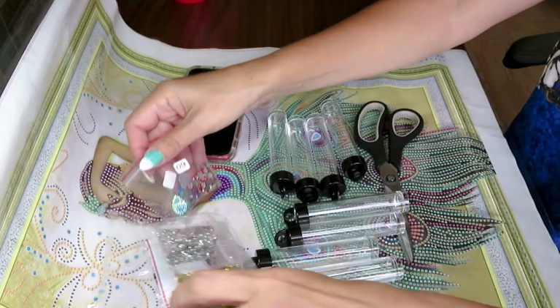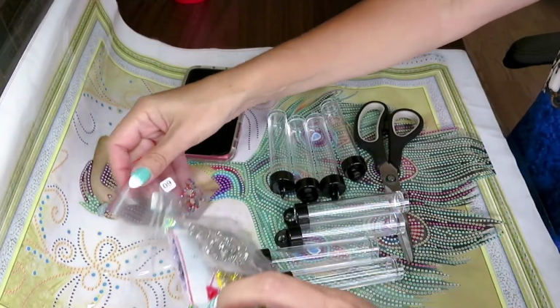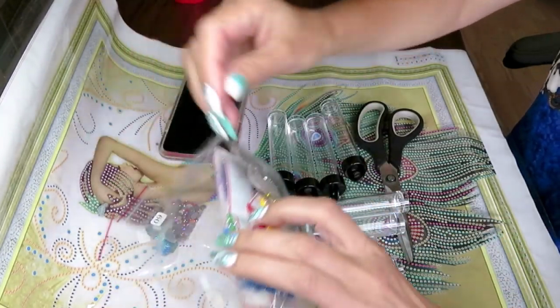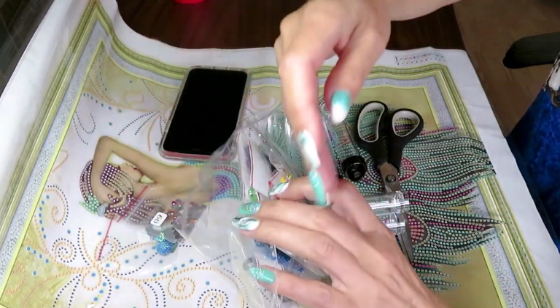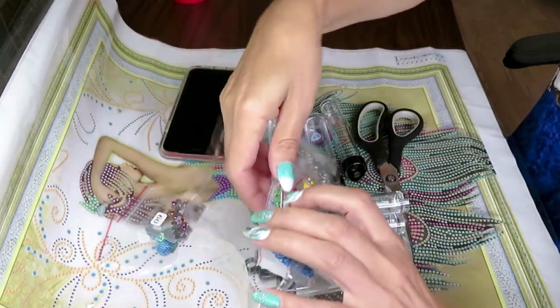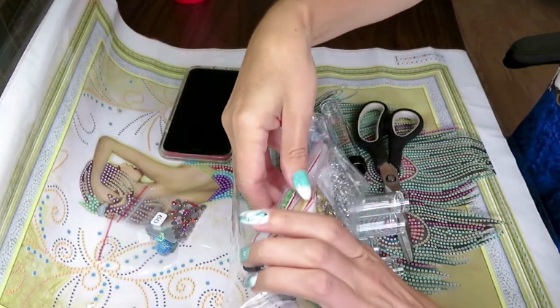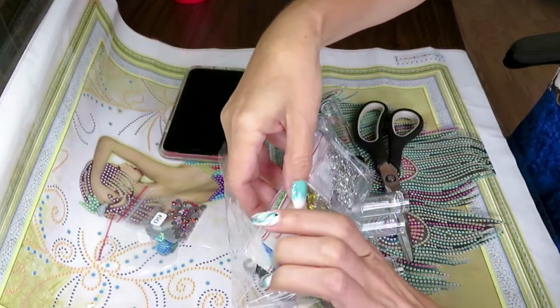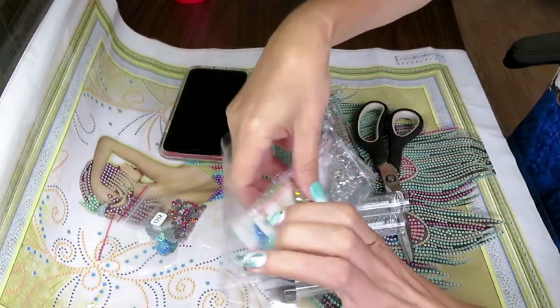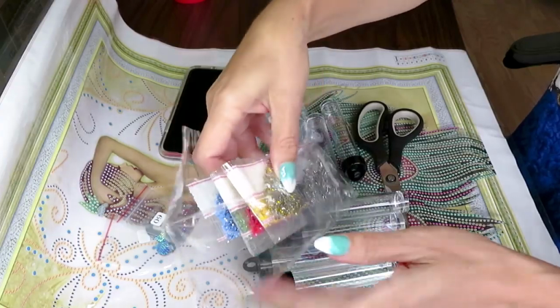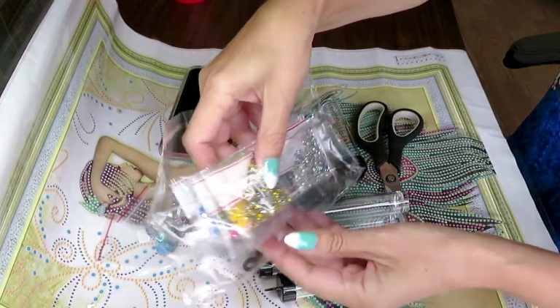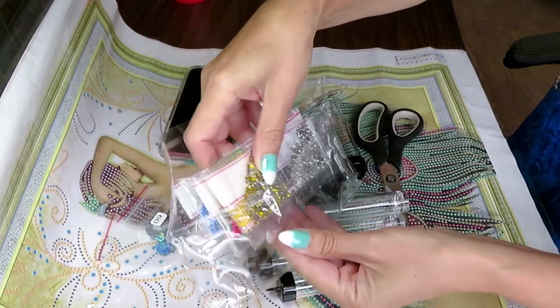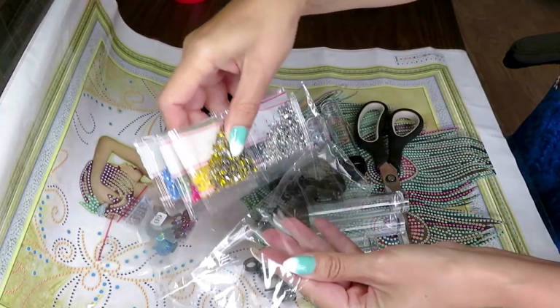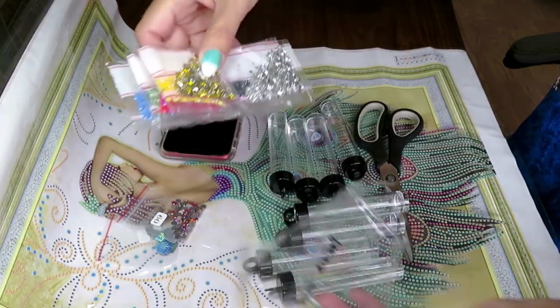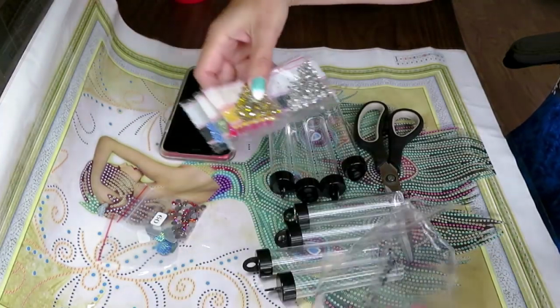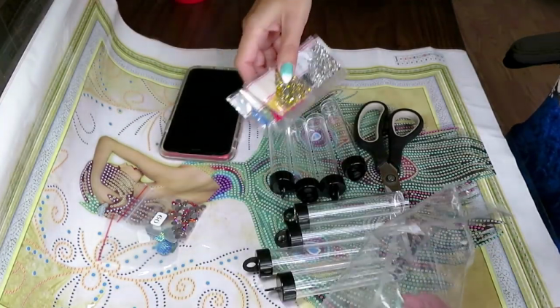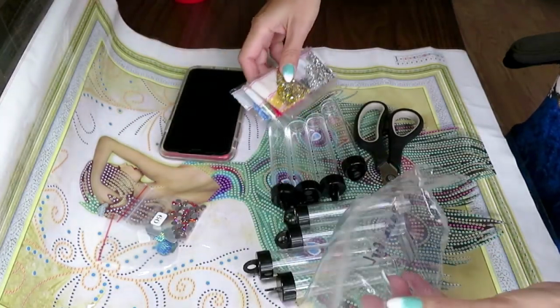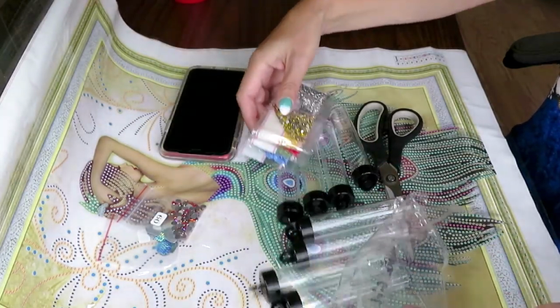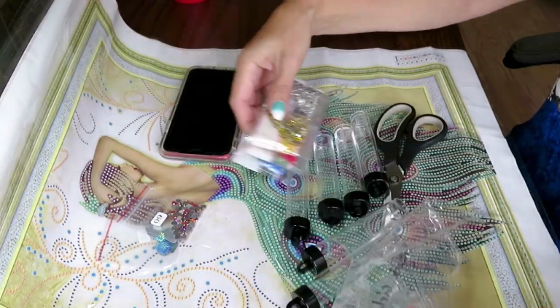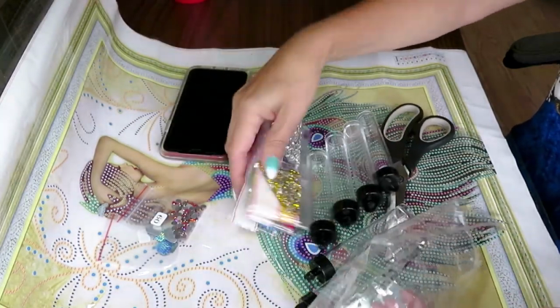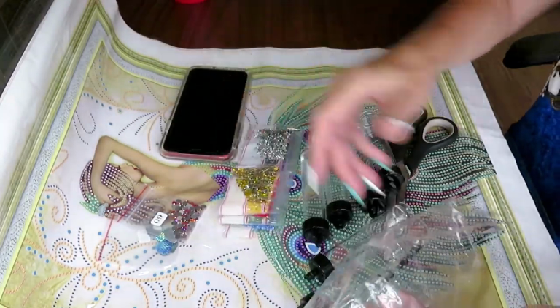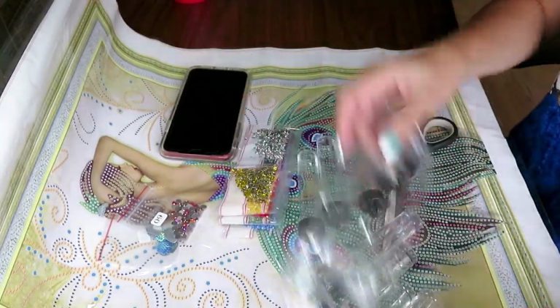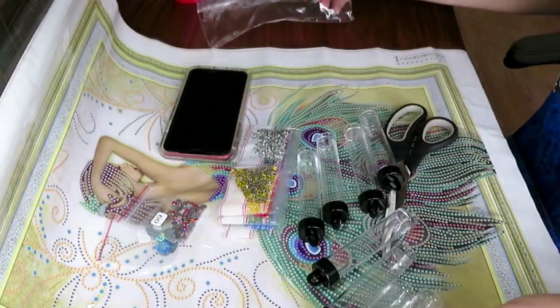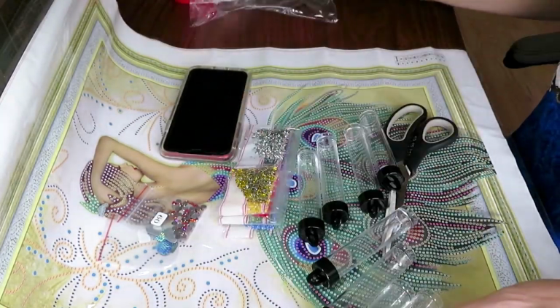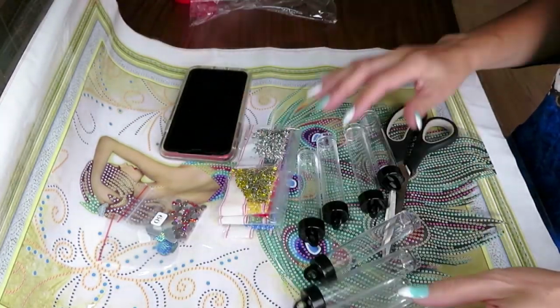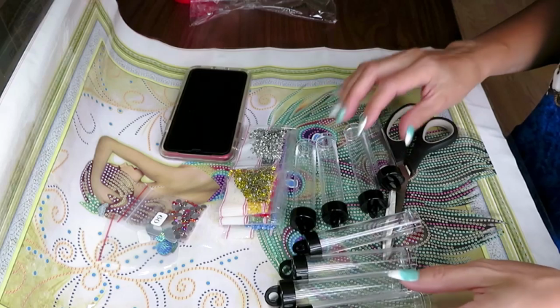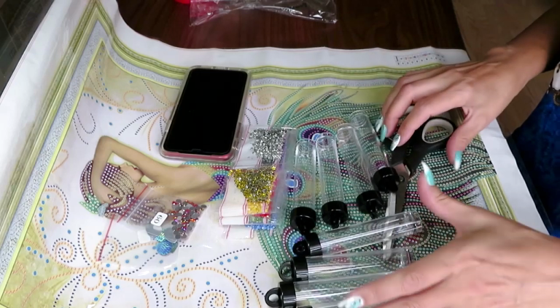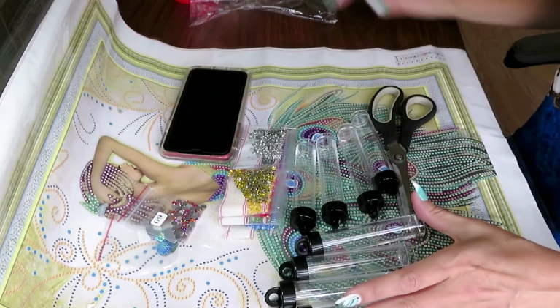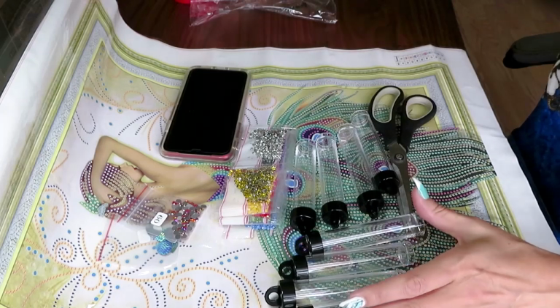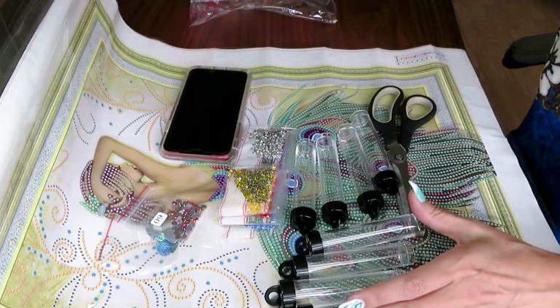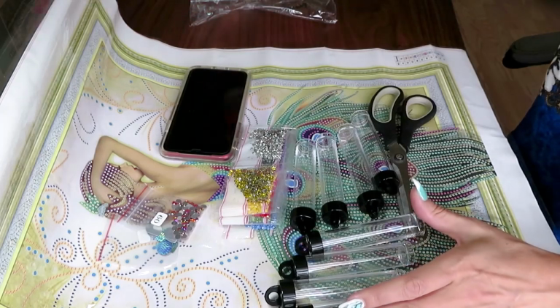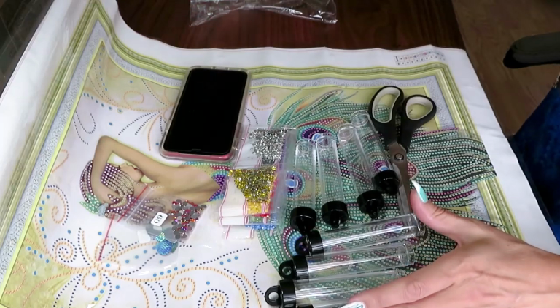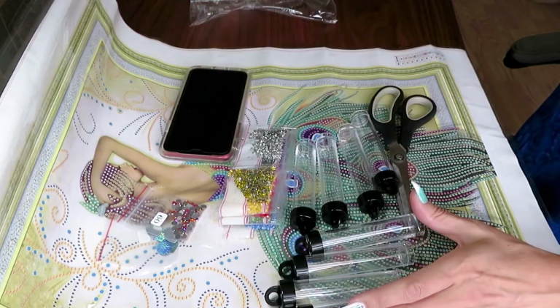The rest we're gonna organize together. I like to have - hold on guys, I need a coffee!